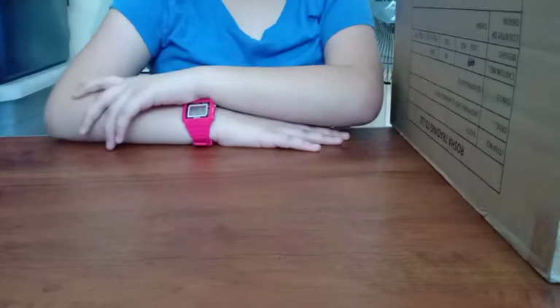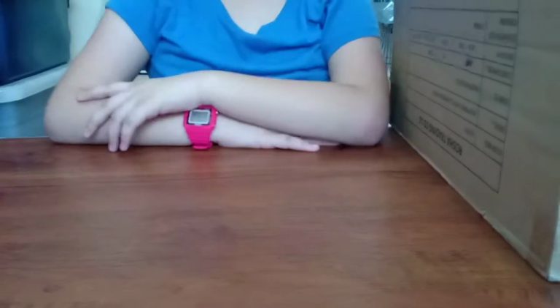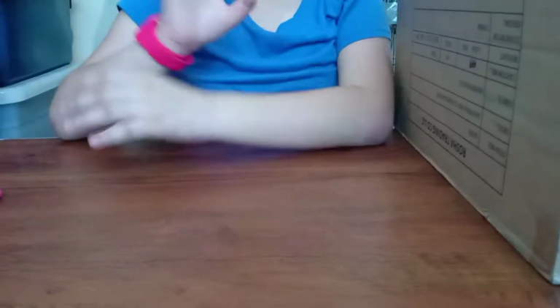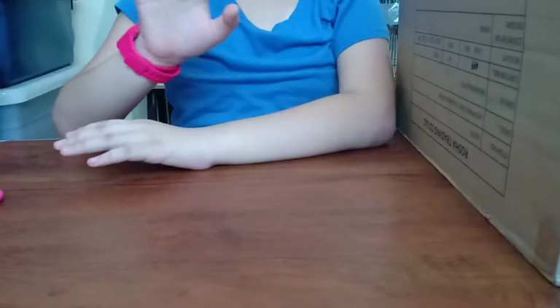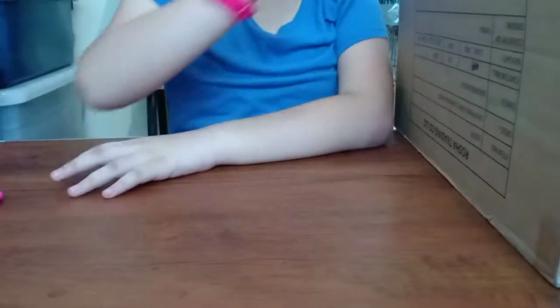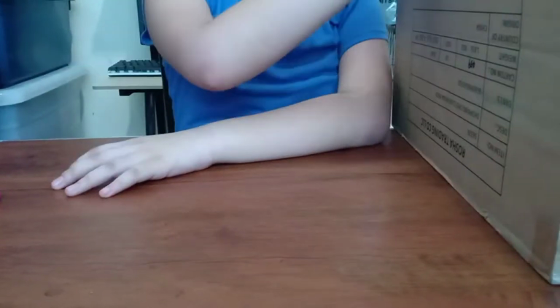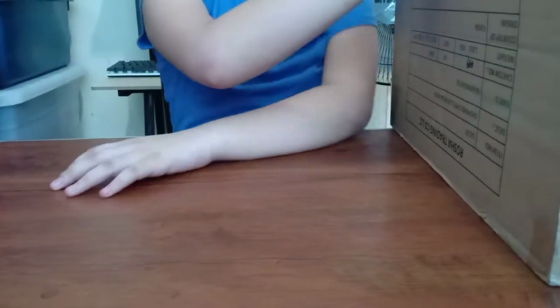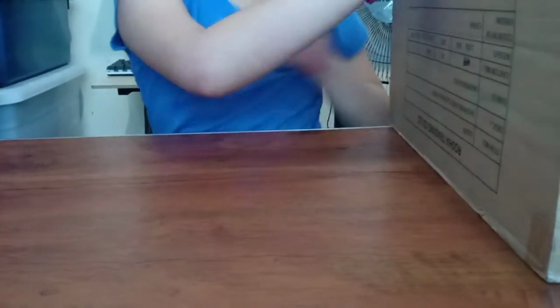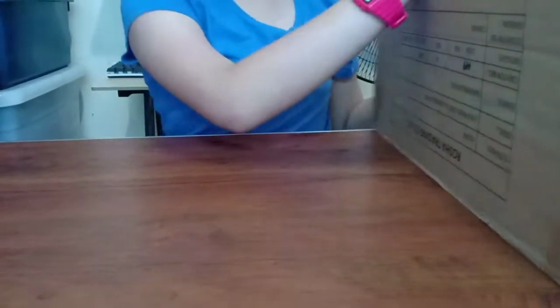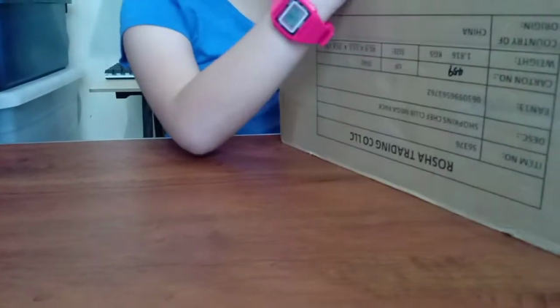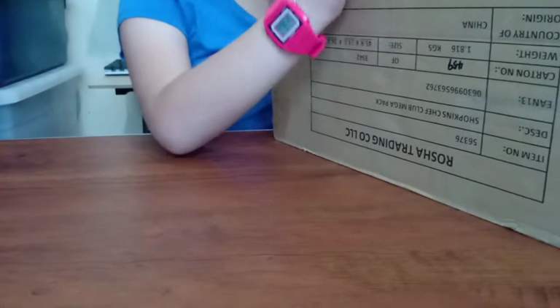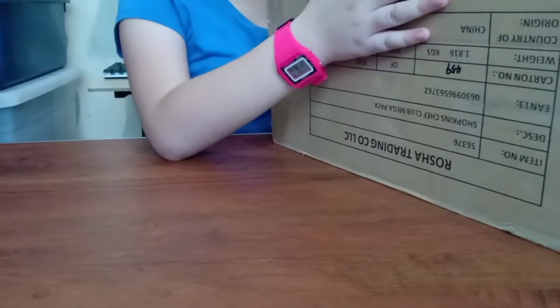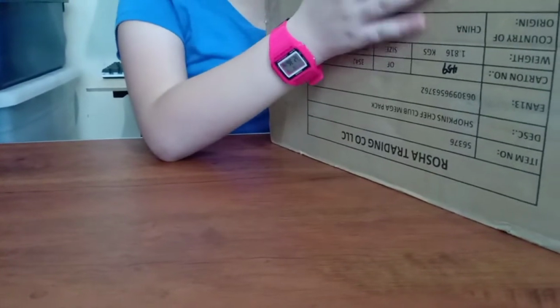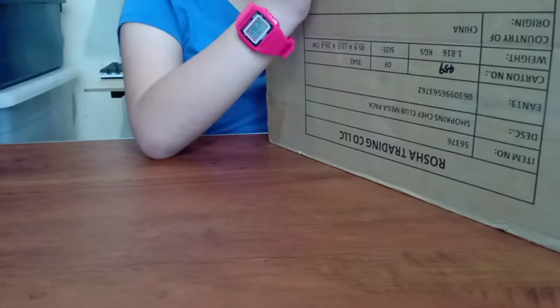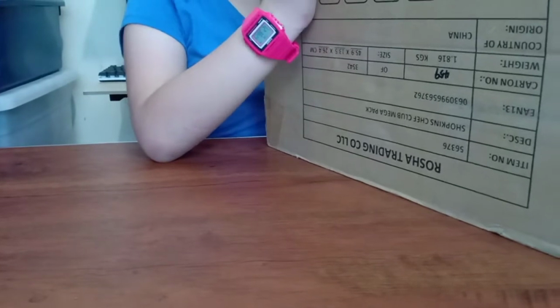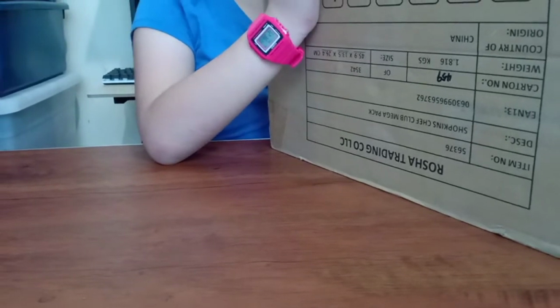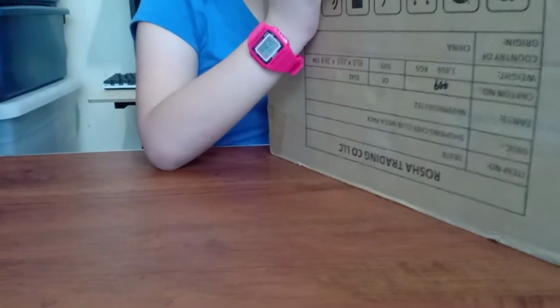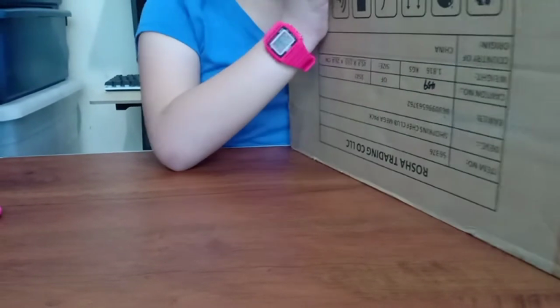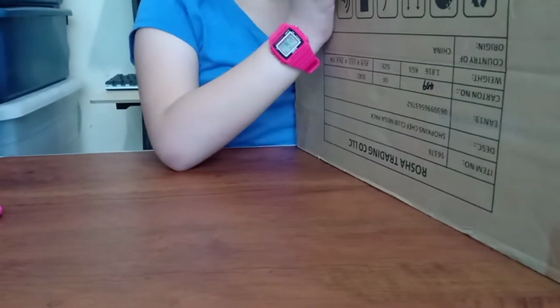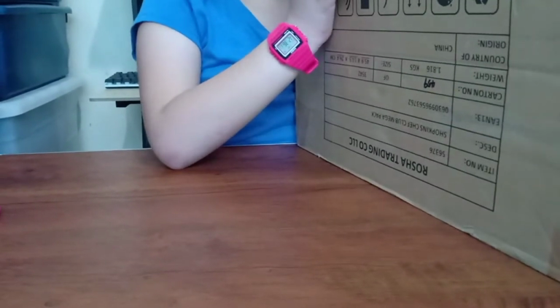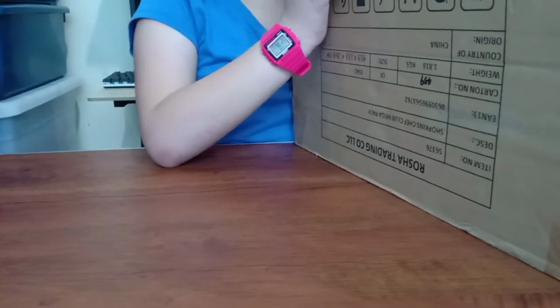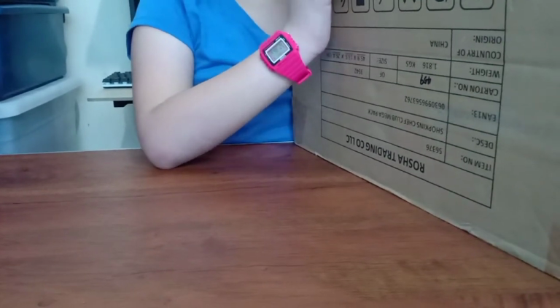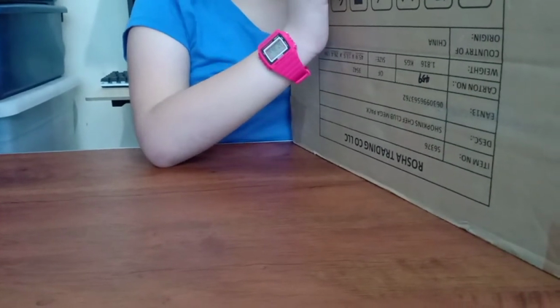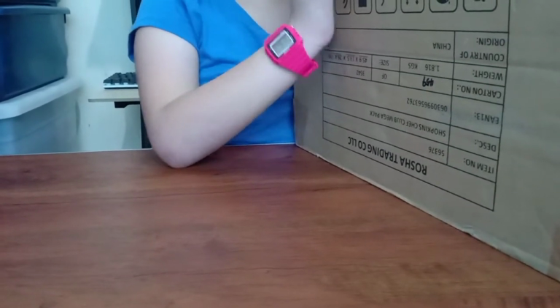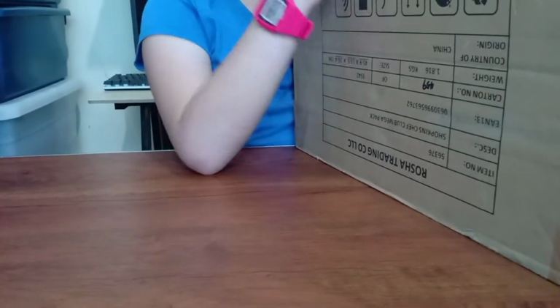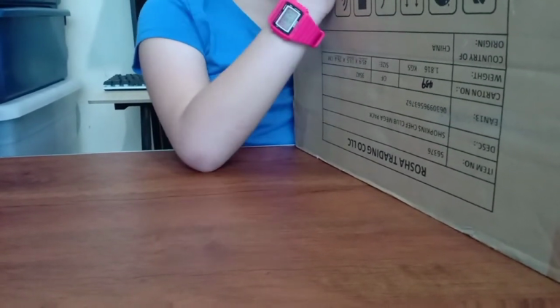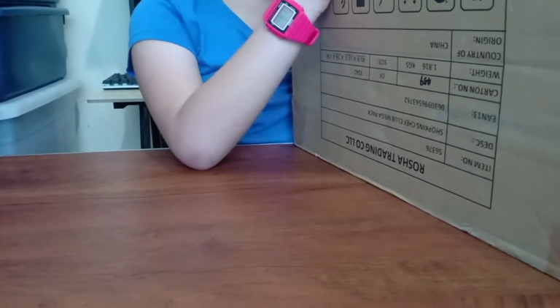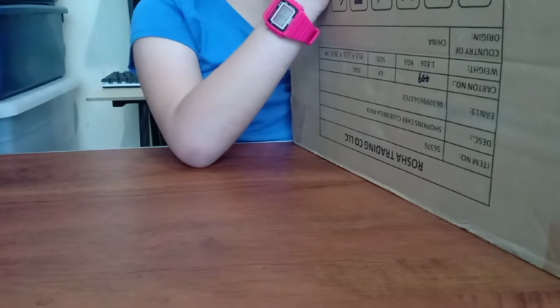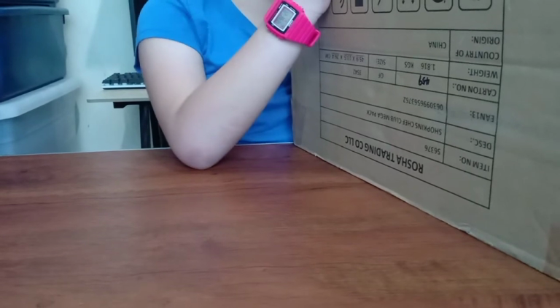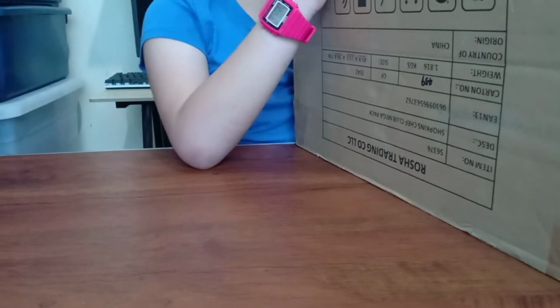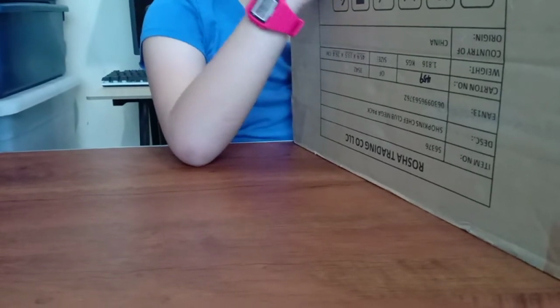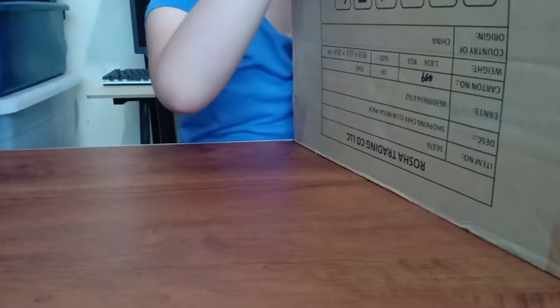Hey guys, I'm Angel and we got this big box of shoppings. It's from my dad. We got this from Qatar and it took a long time to come because of the pandemic of the coronavirus.